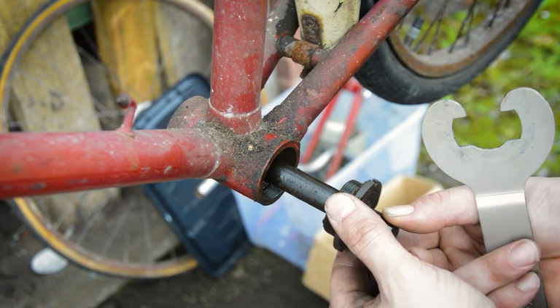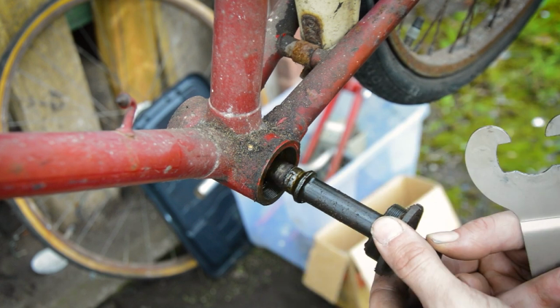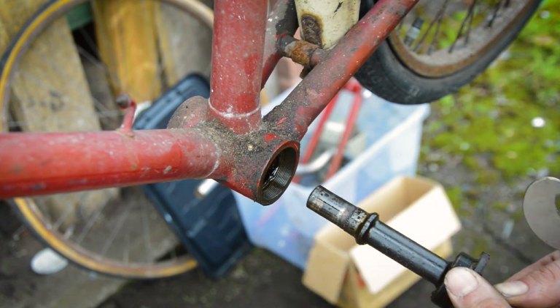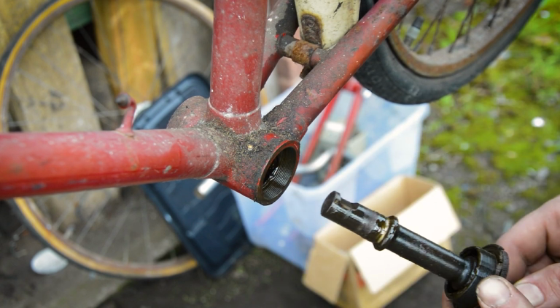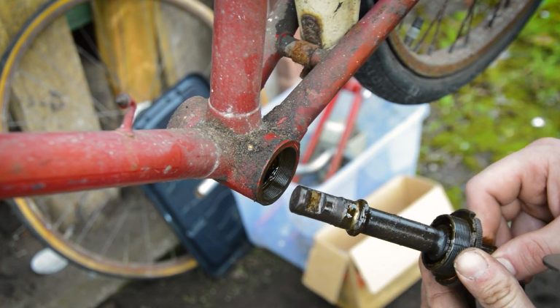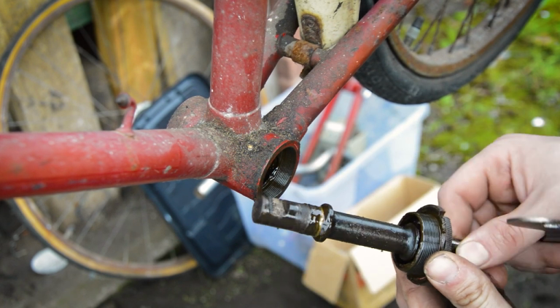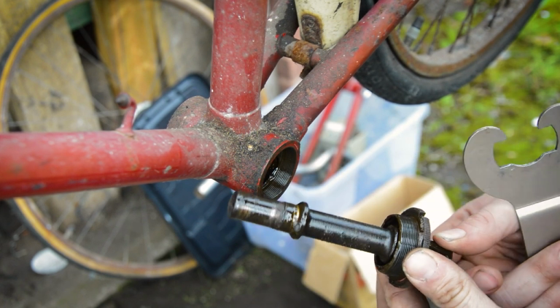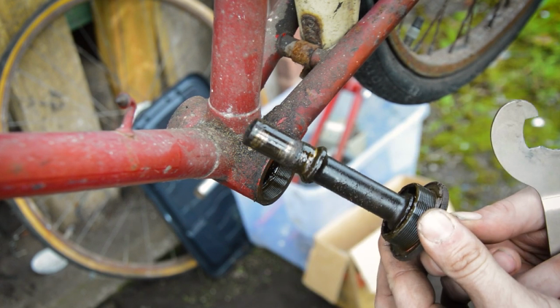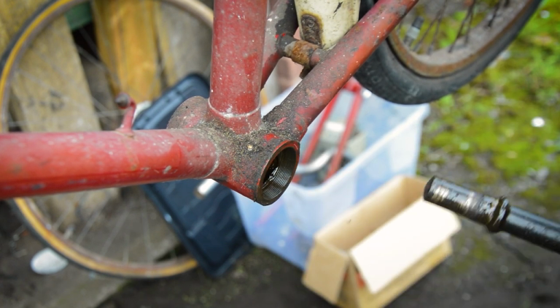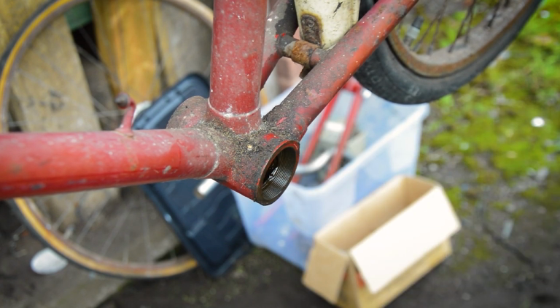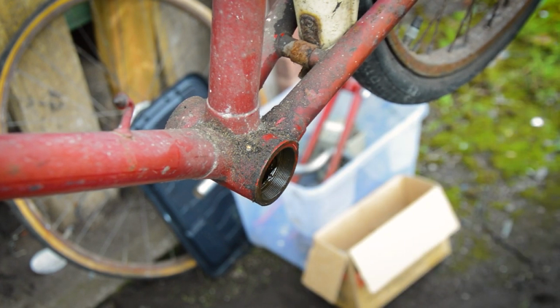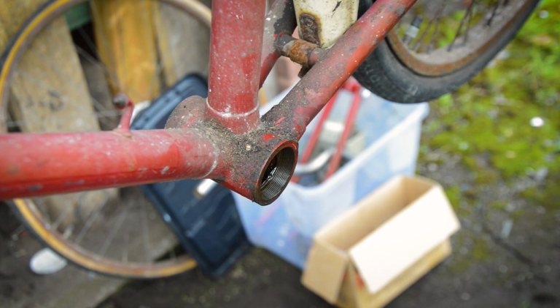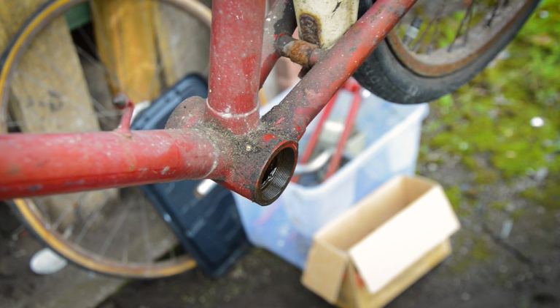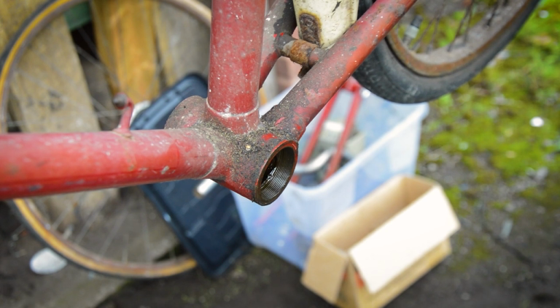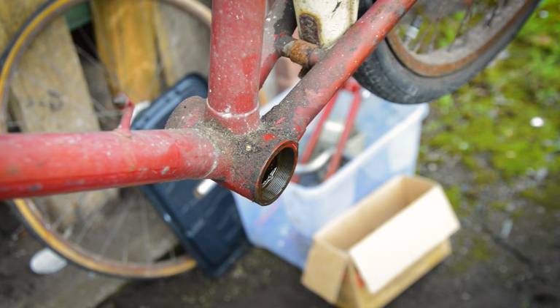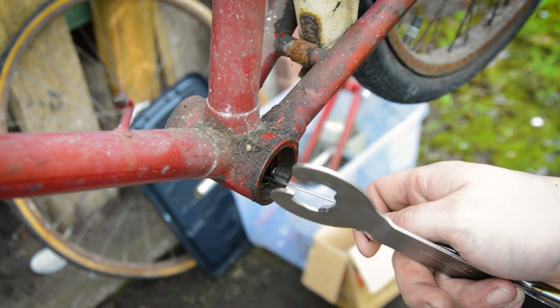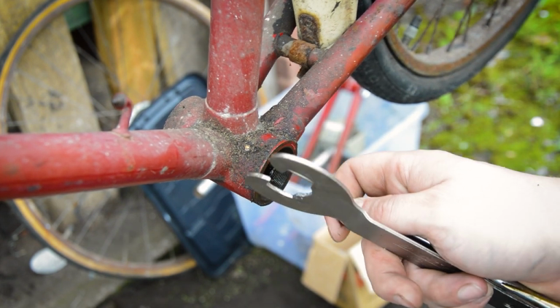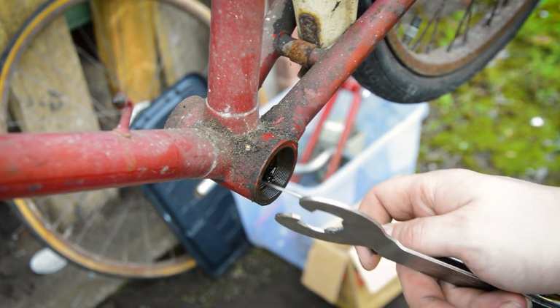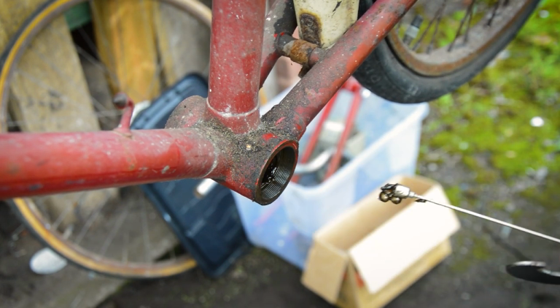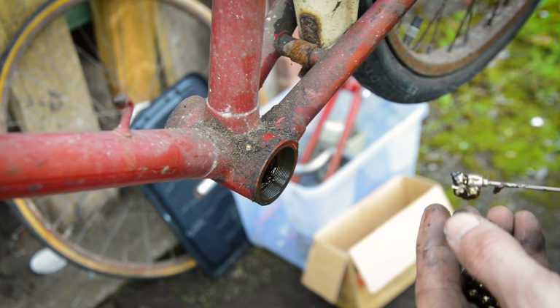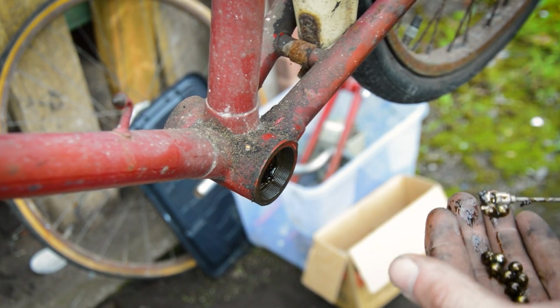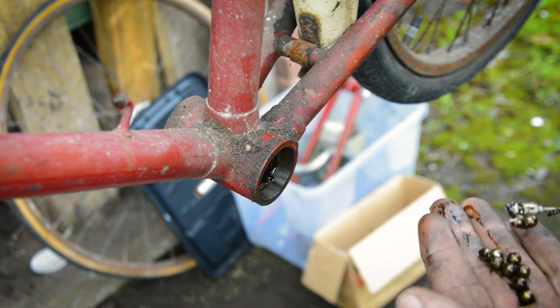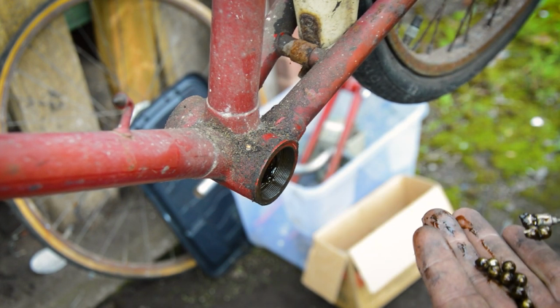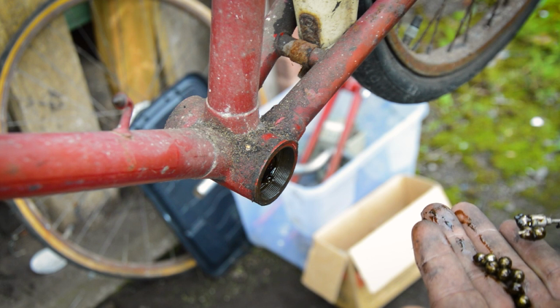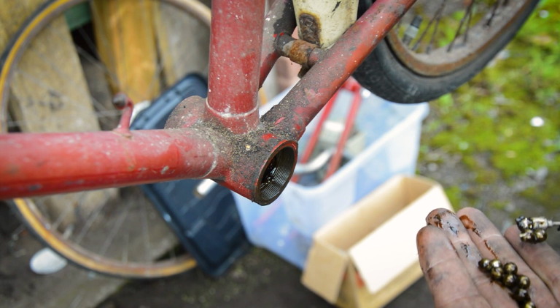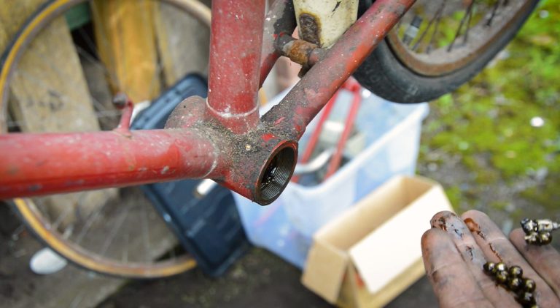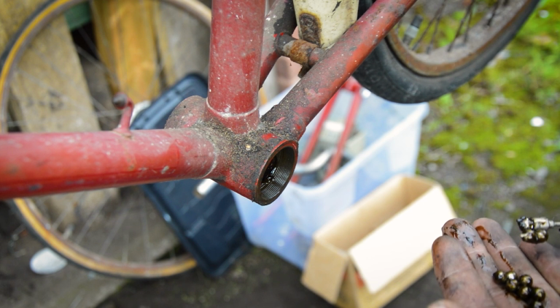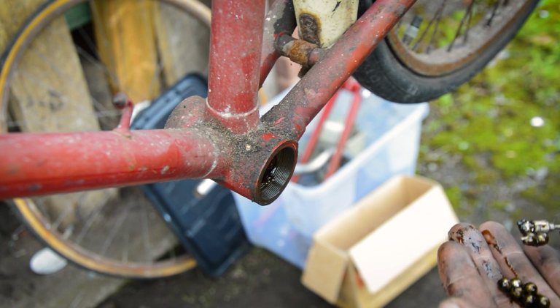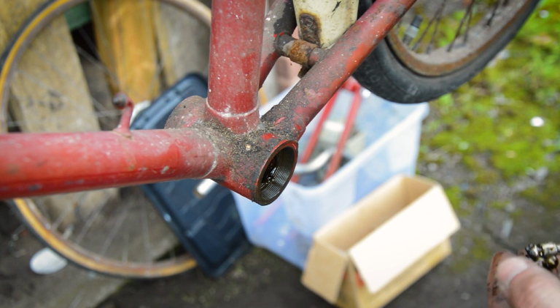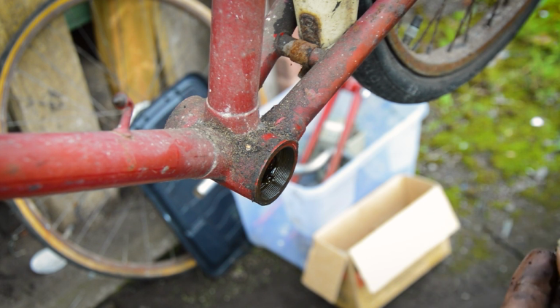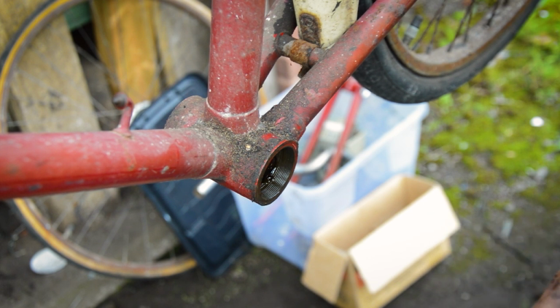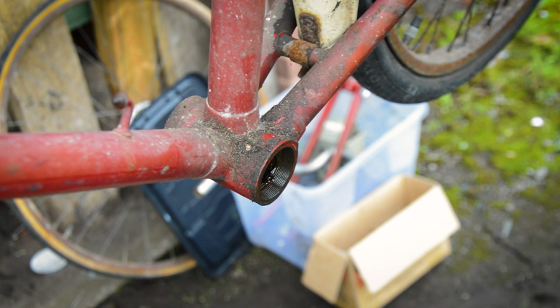This is actually really nicely greased up. So I'm going to reach in there and take all the bearings out as well. There we go: one, two, three, four, five, six, seven, eight, nine, ten, eleven — that should be all of them.